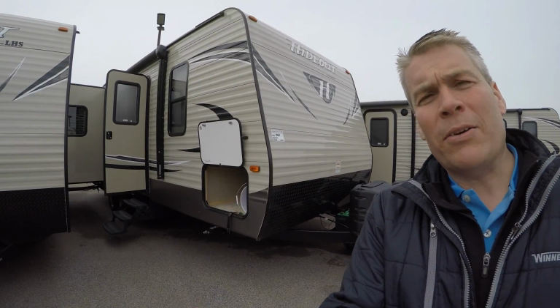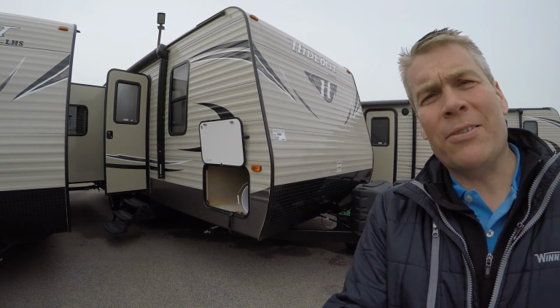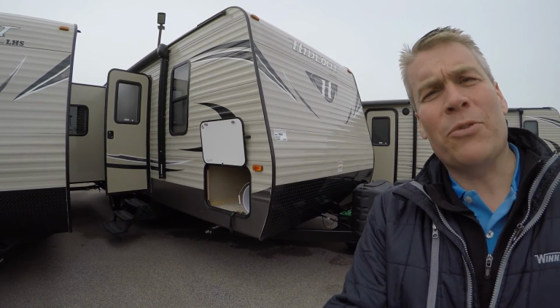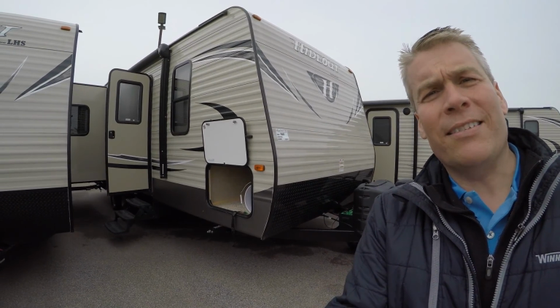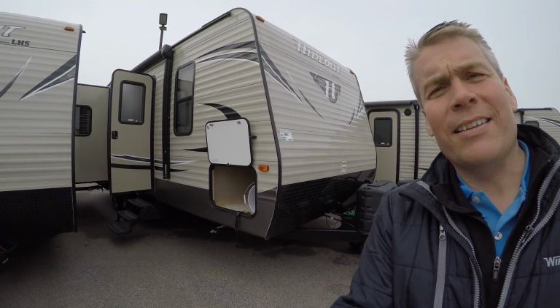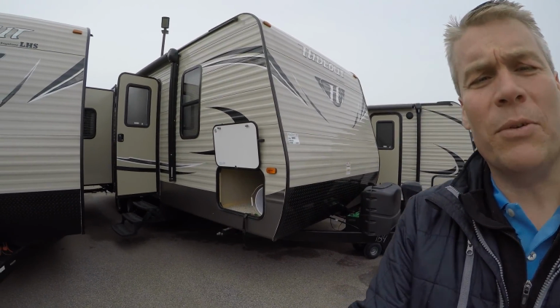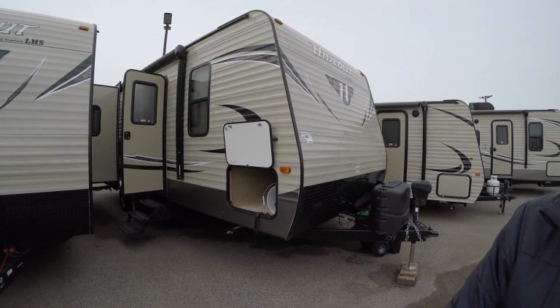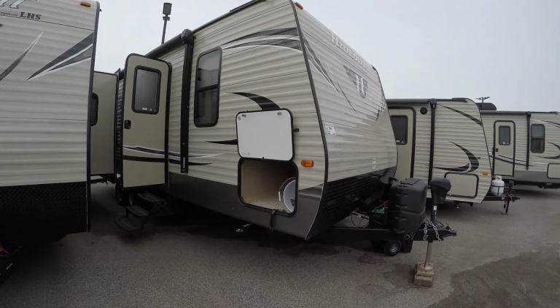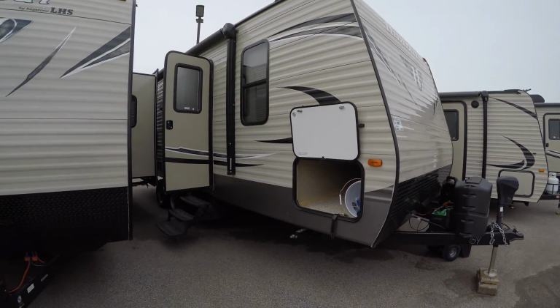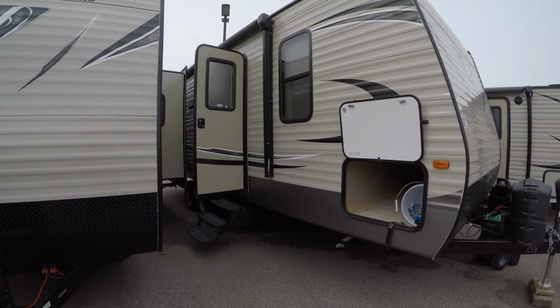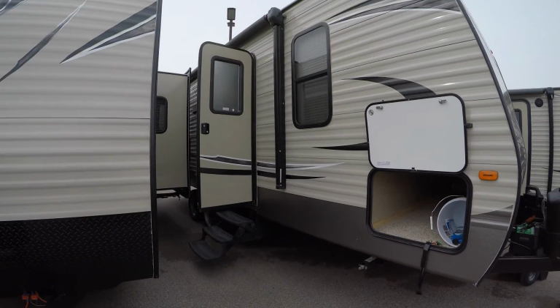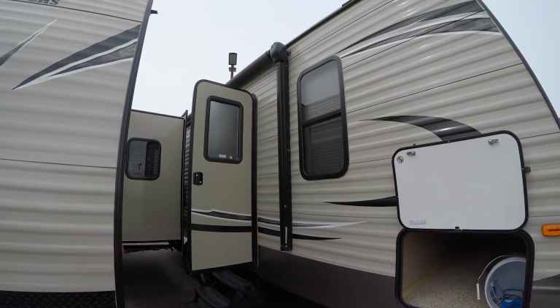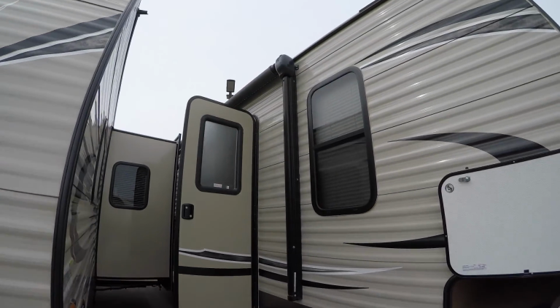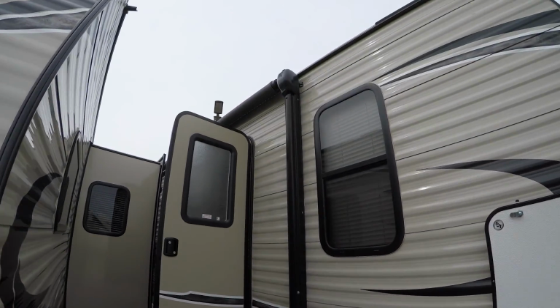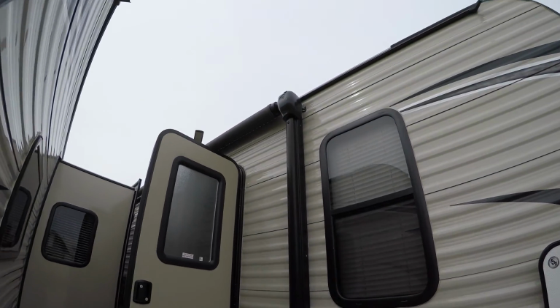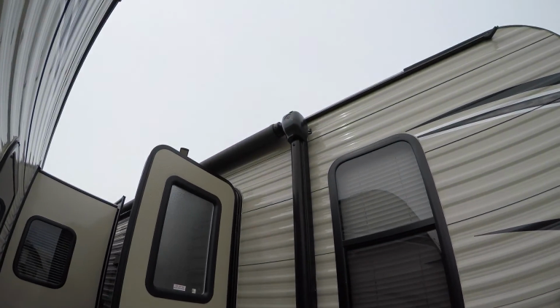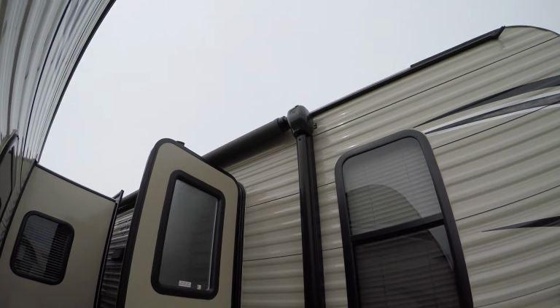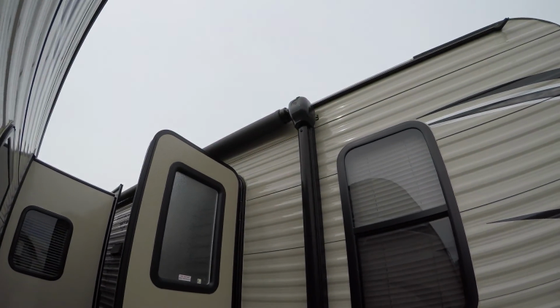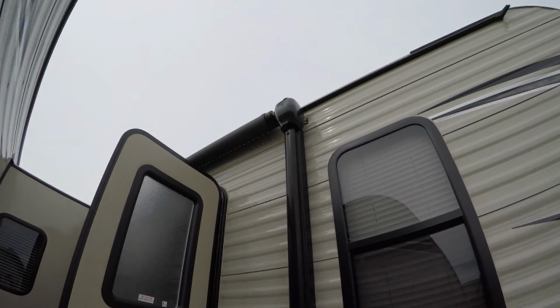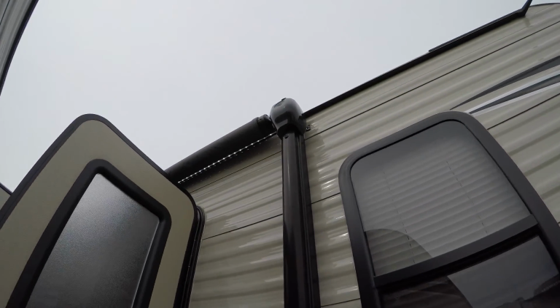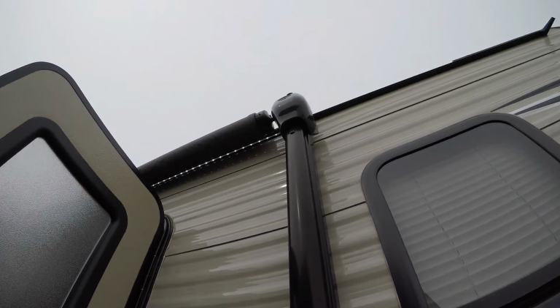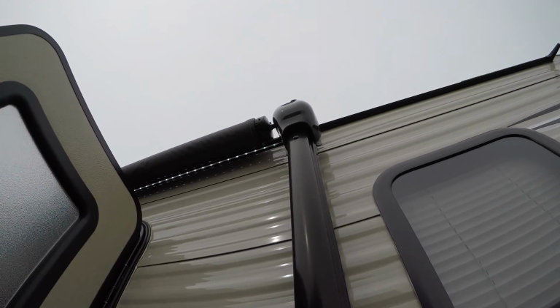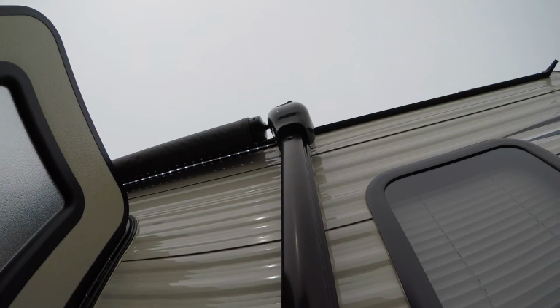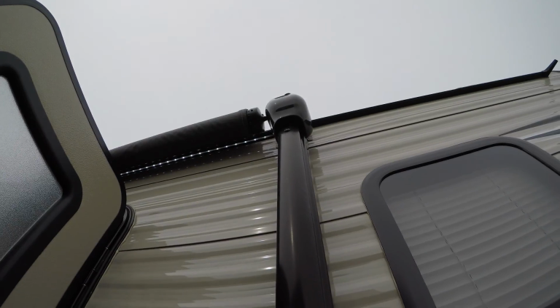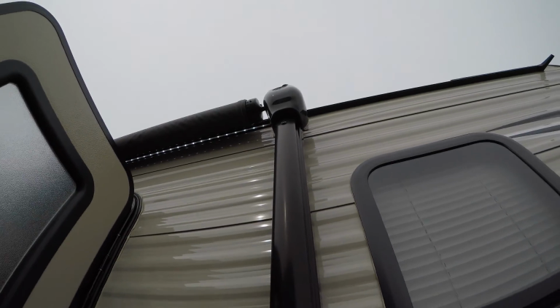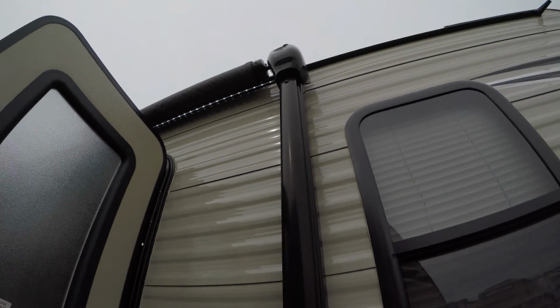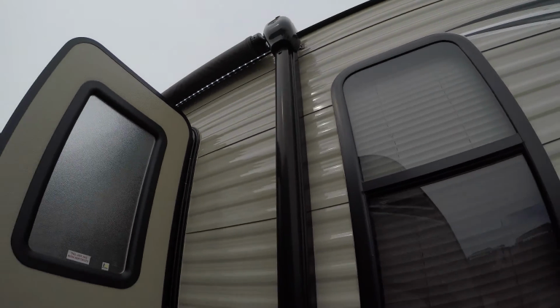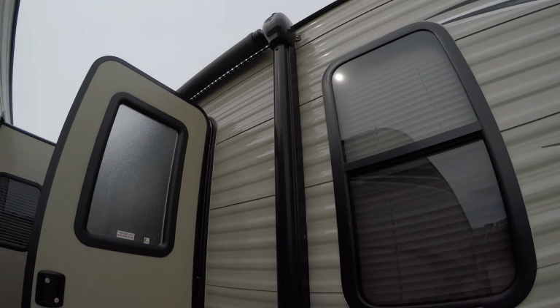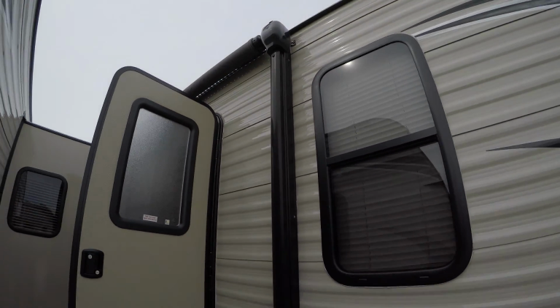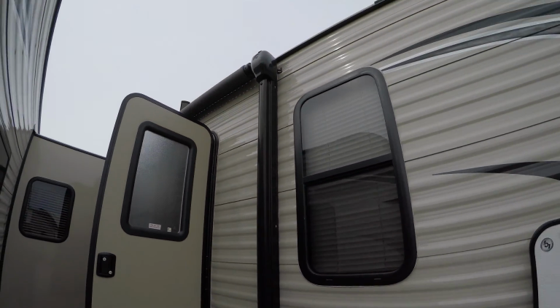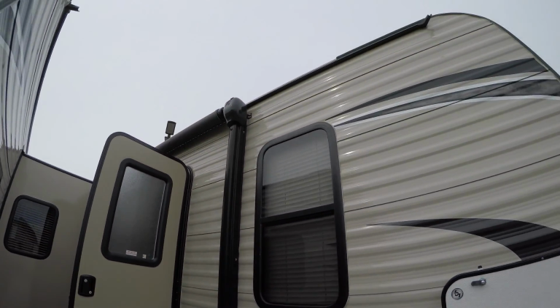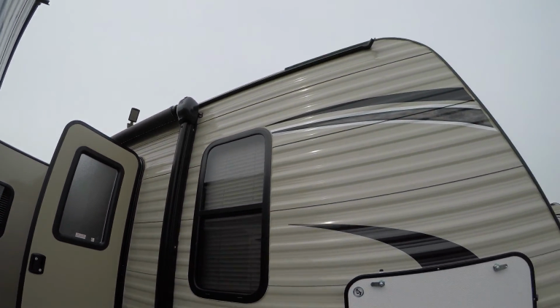Walk around the outside, we'll show you the inside, and we'll see what you think. It does have a power awning. There are LED lights underneath that awning to light up your whole campsite. It's got a nice beige exterior.